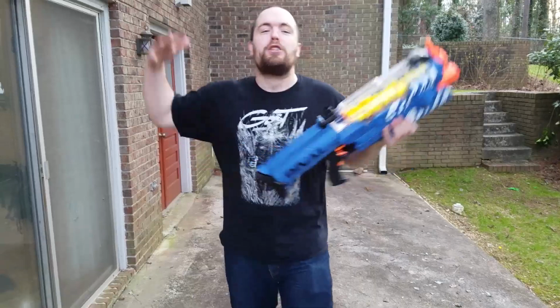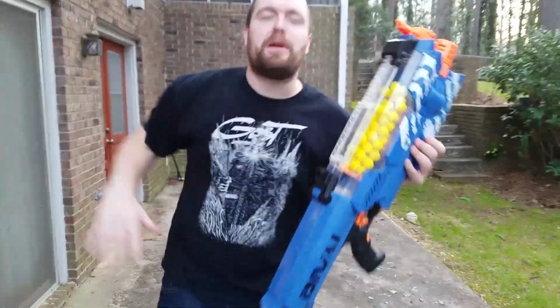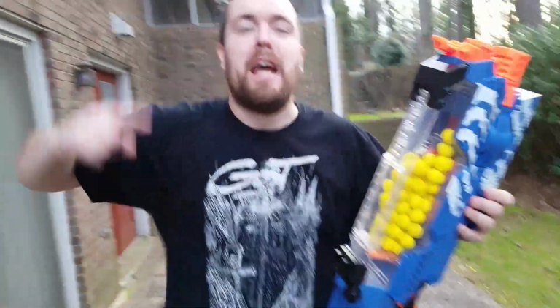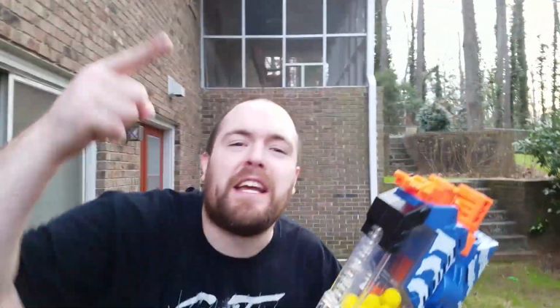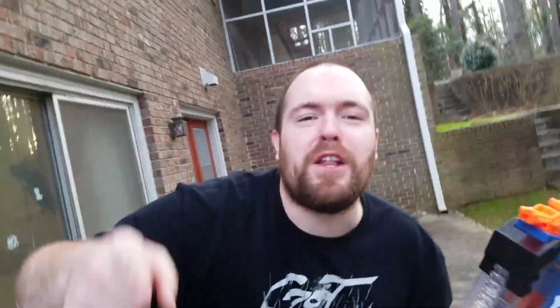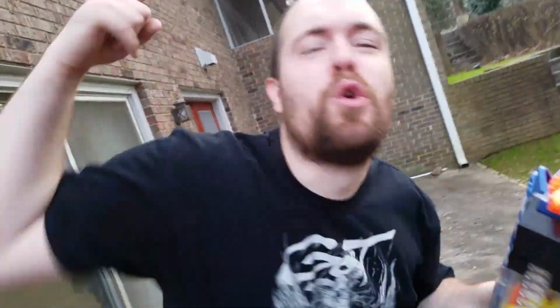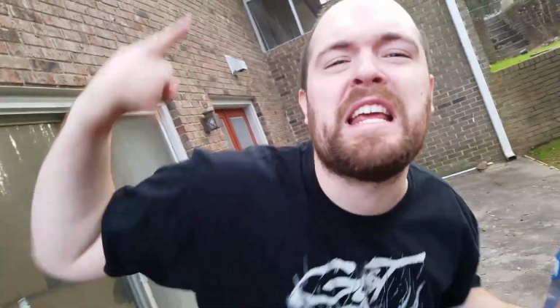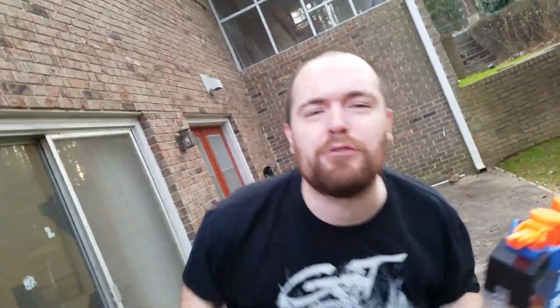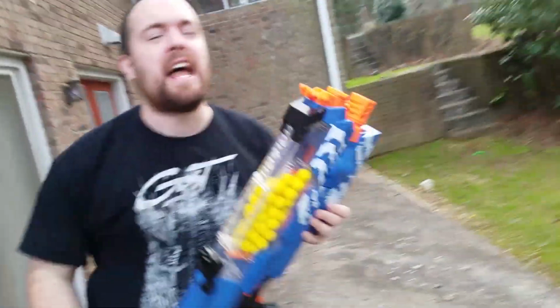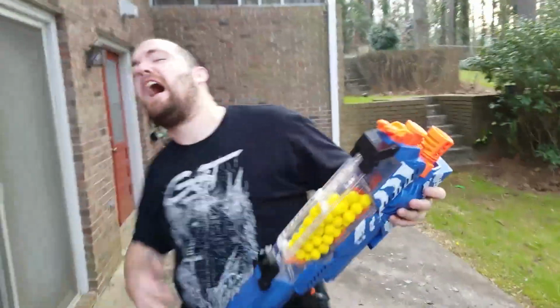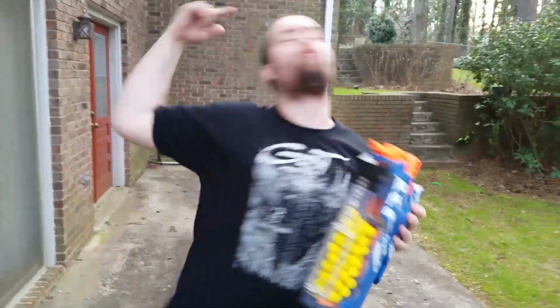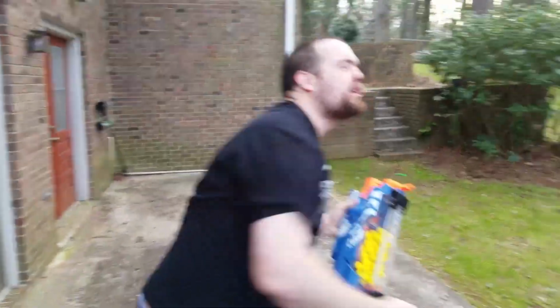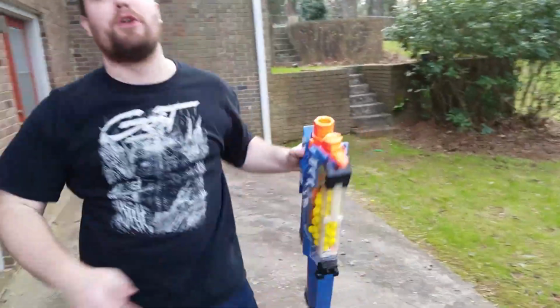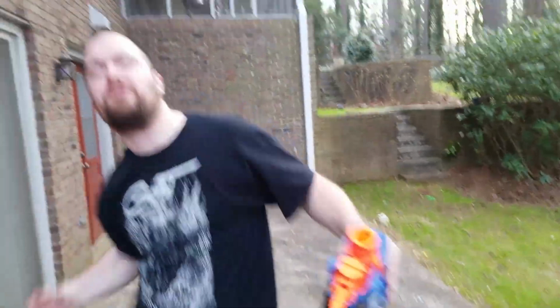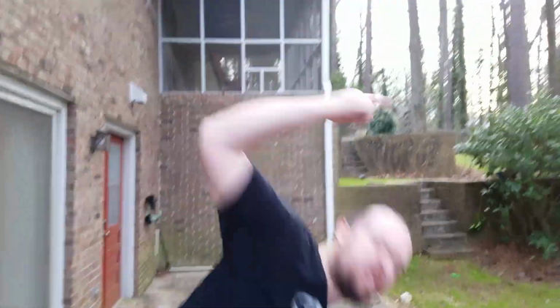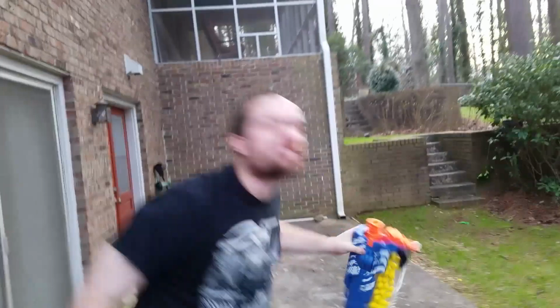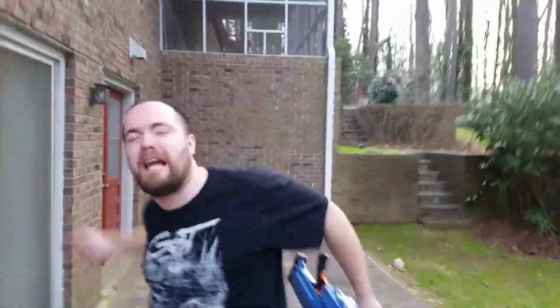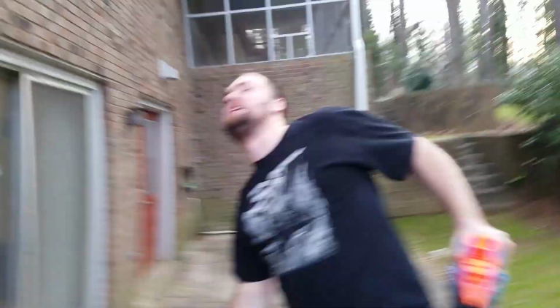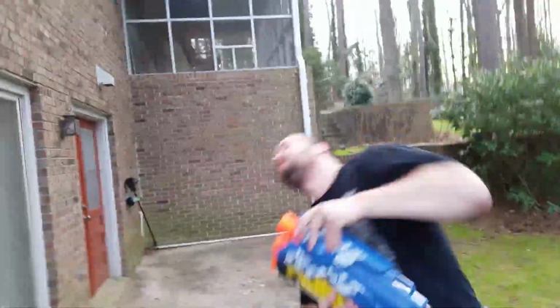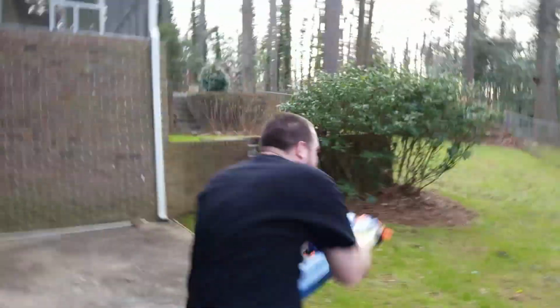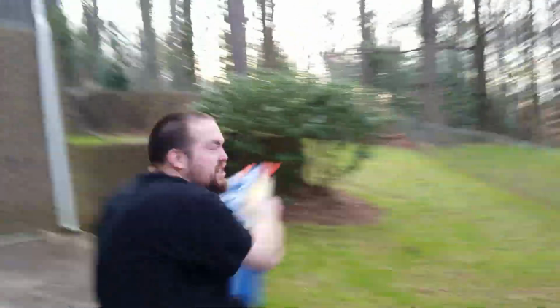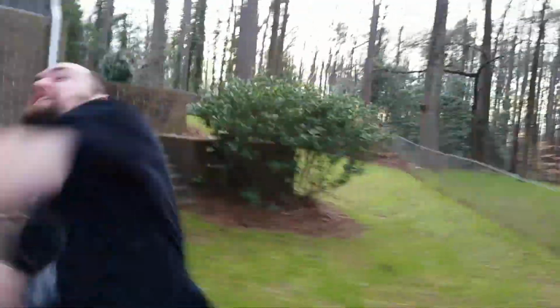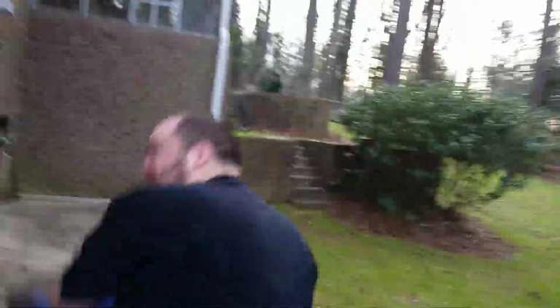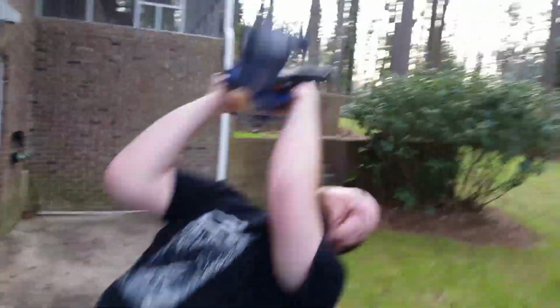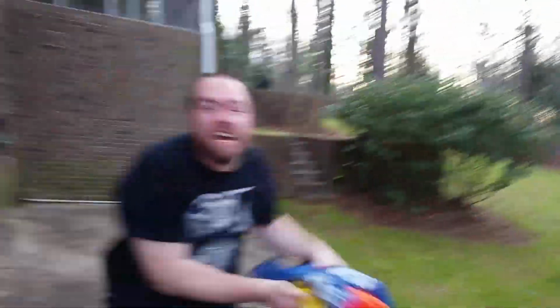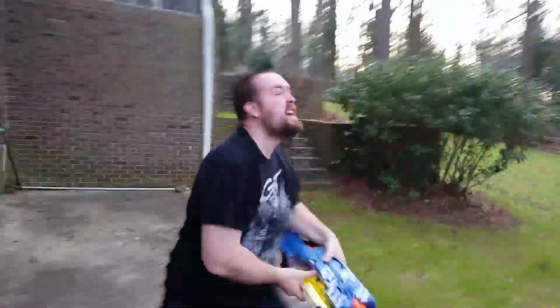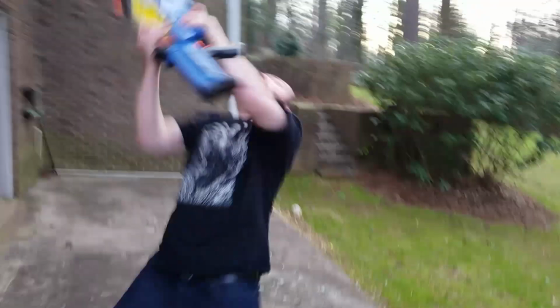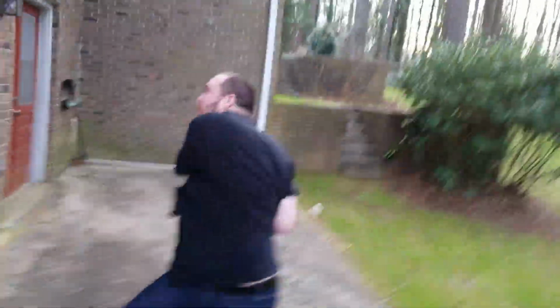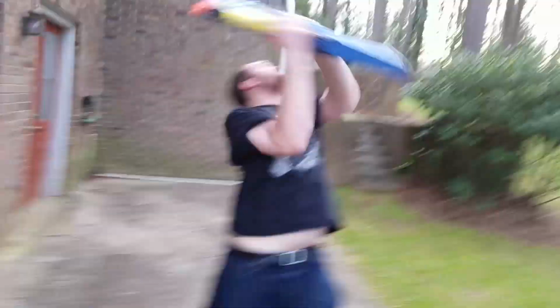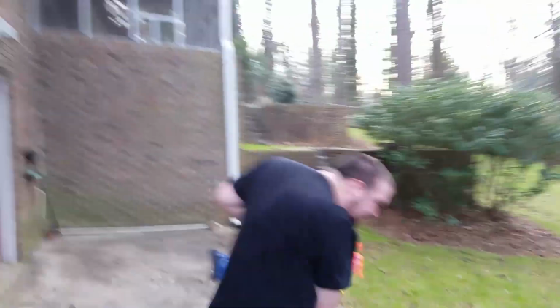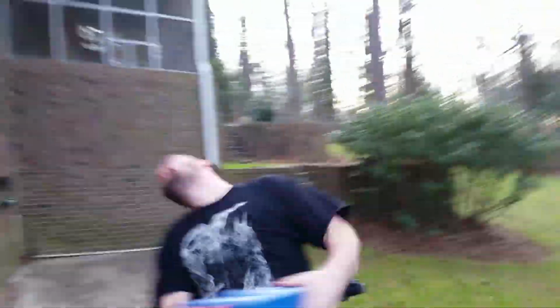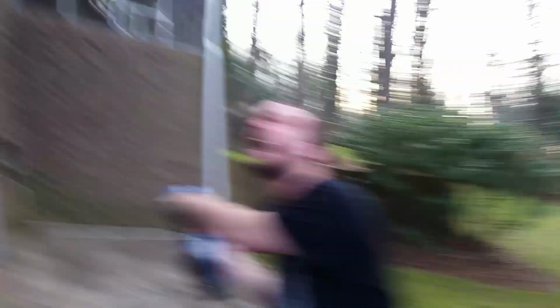Sup guys! If we can get this video to 20,000 likes, I'll have a regular upload schedule, so smash that like button! Is it working? Why aren't you smashing it yet?